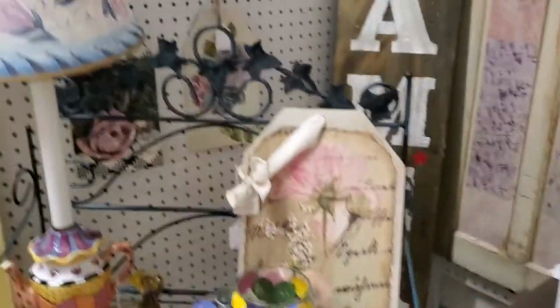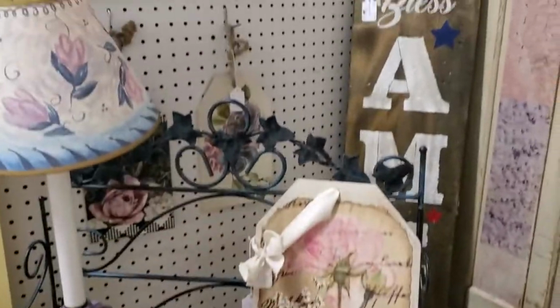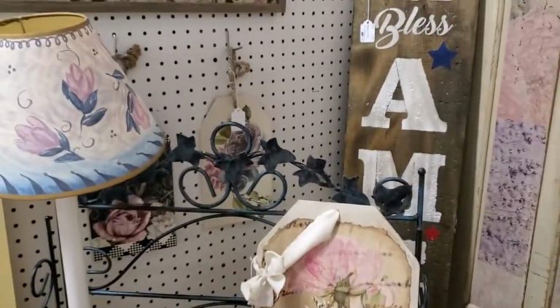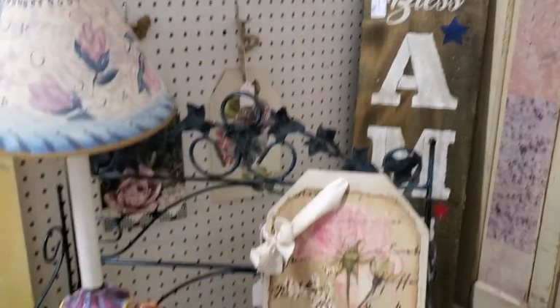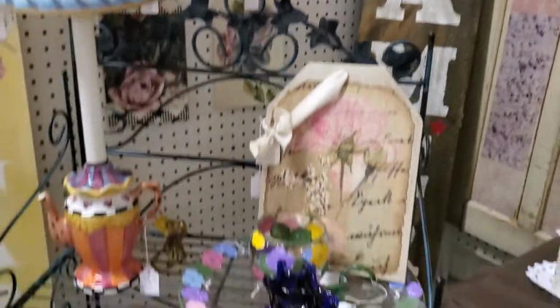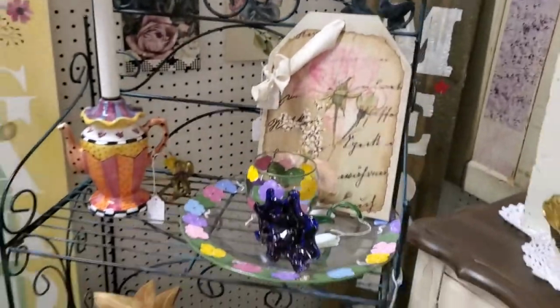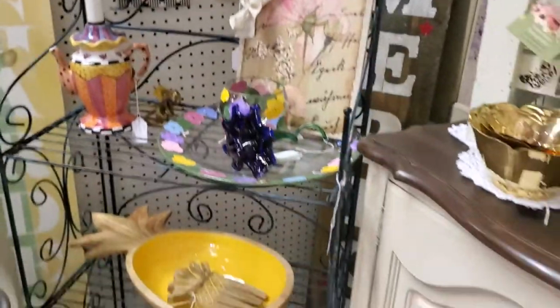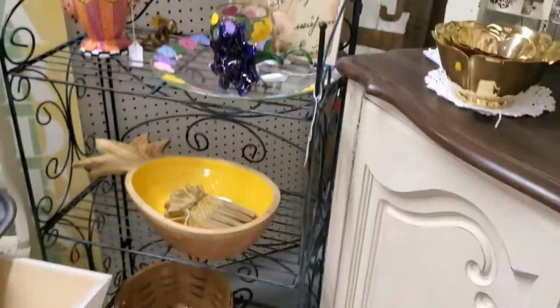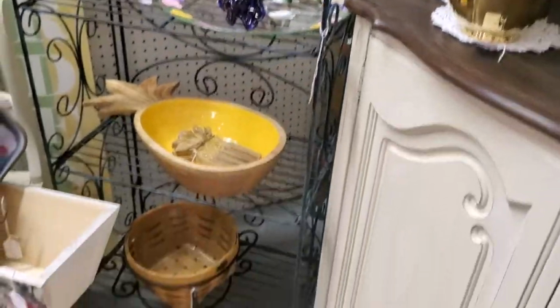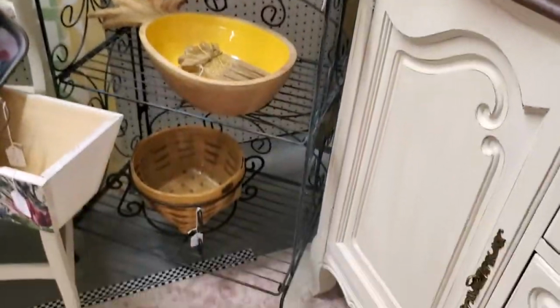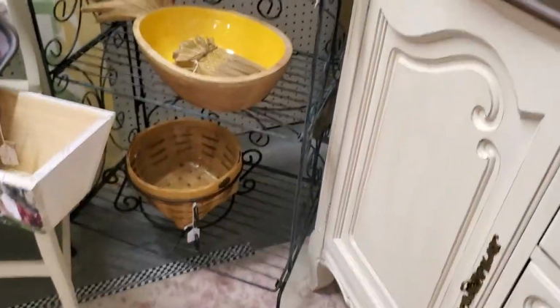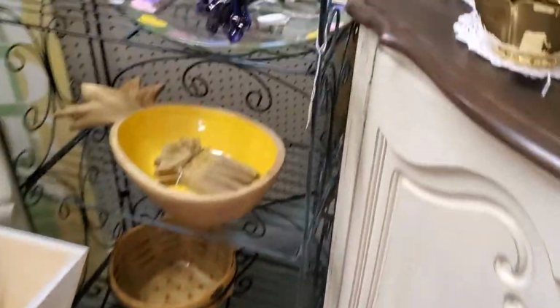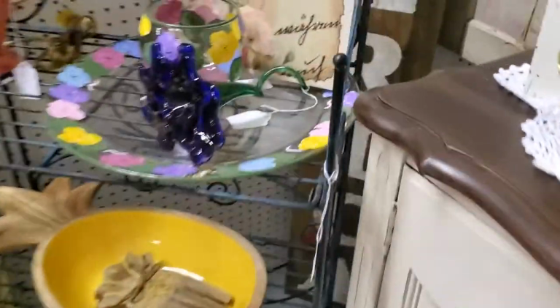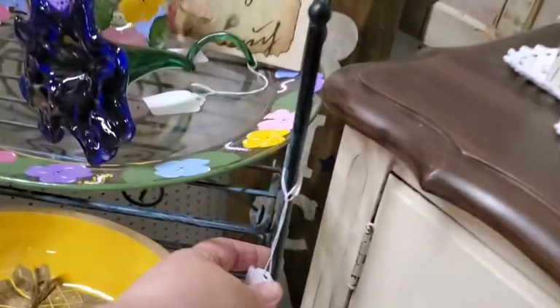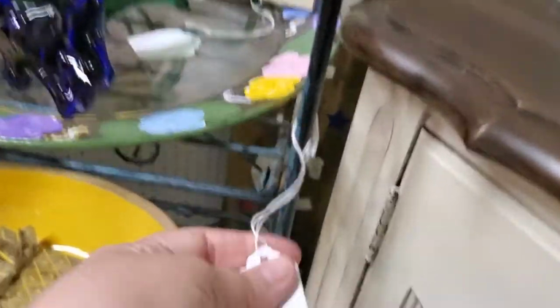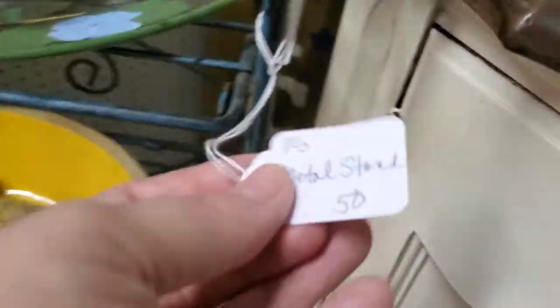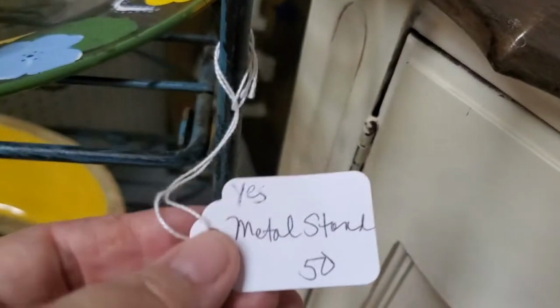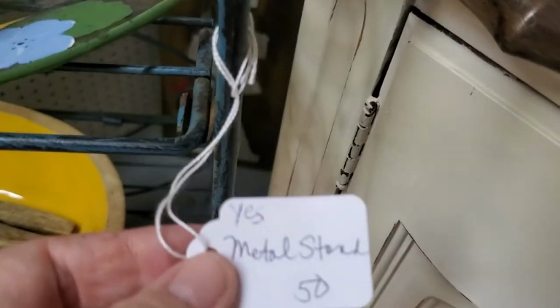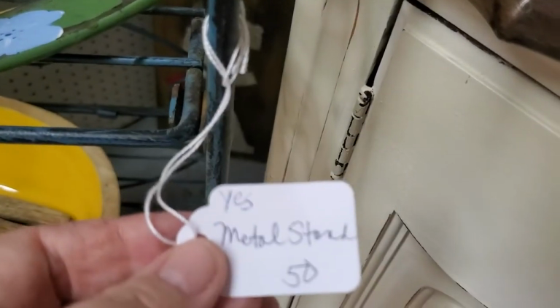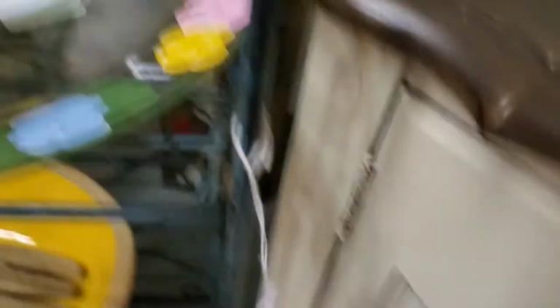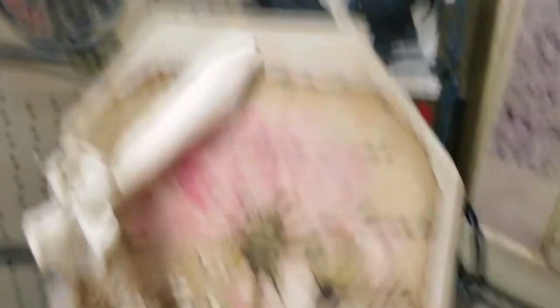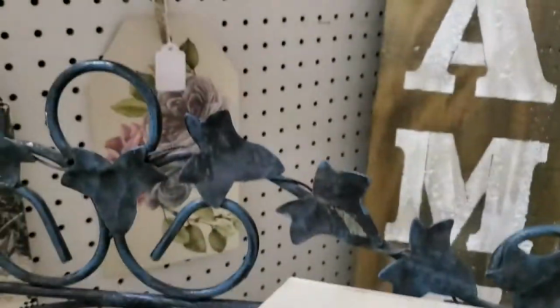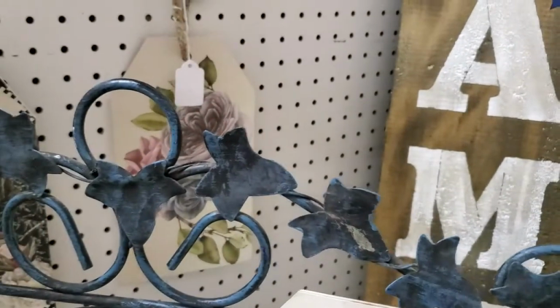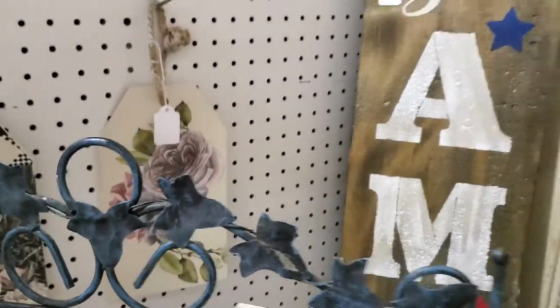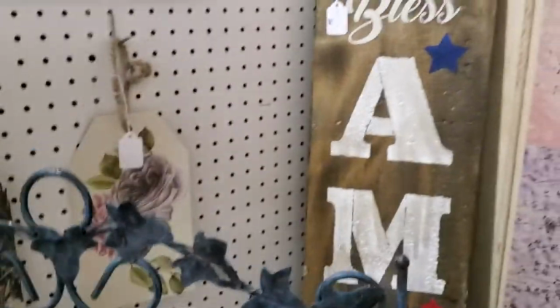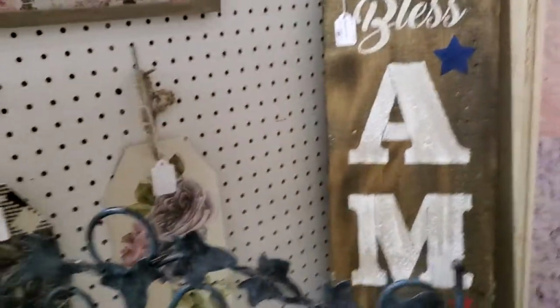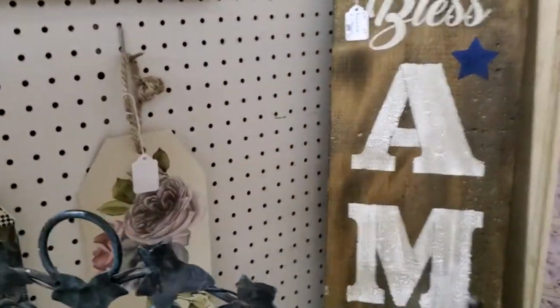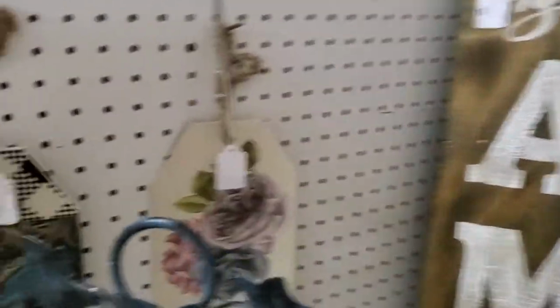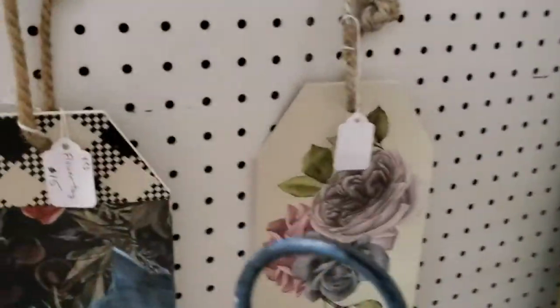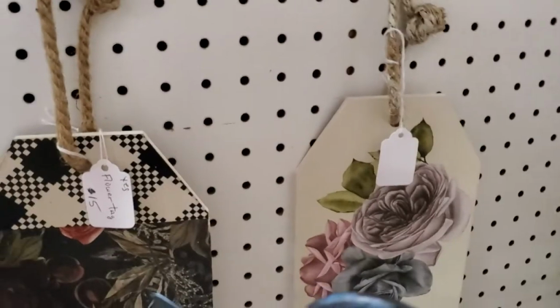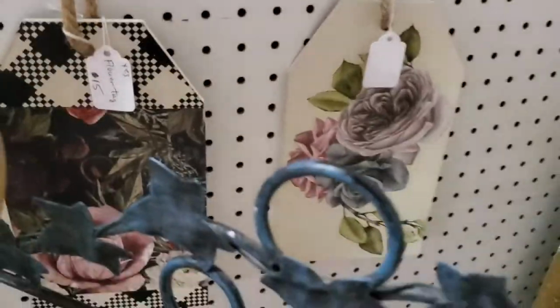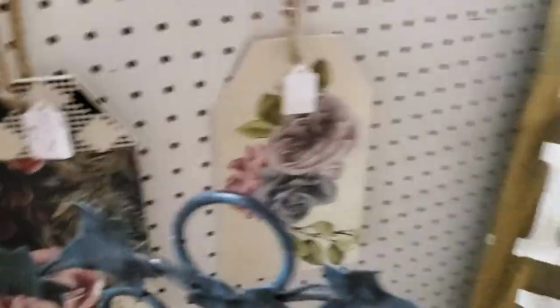This cute little ivy baker's rack — I think it folds up — is just $40. It has the pretty ivy on it. And there's more of those tags — very pretty tags — just $12.